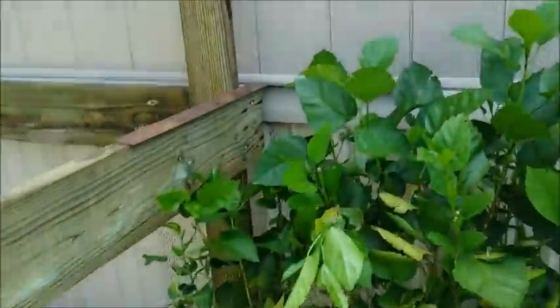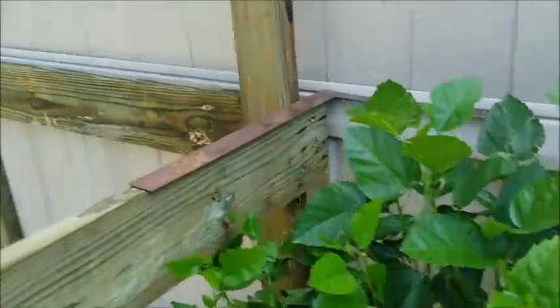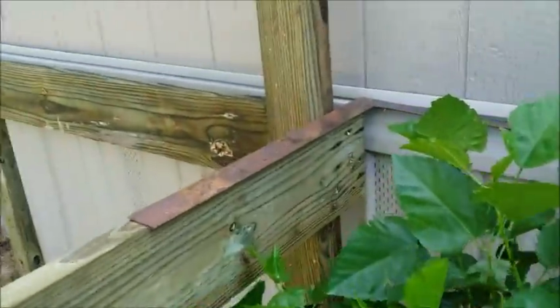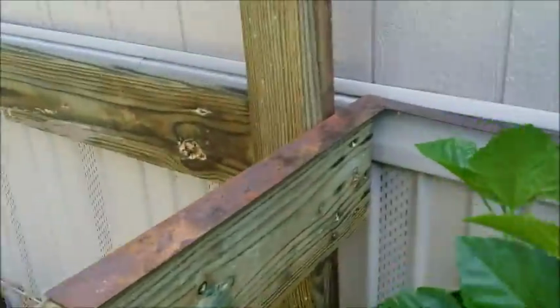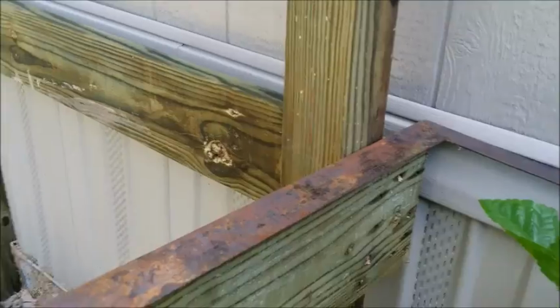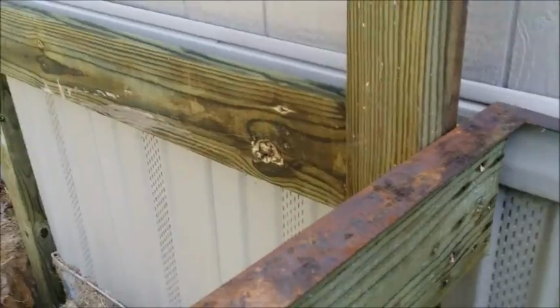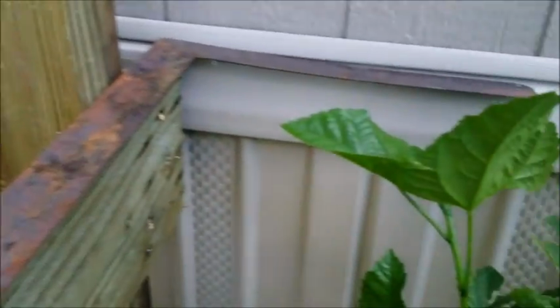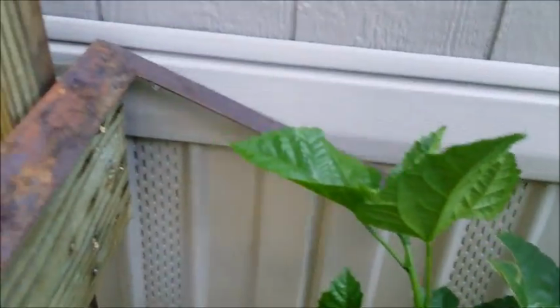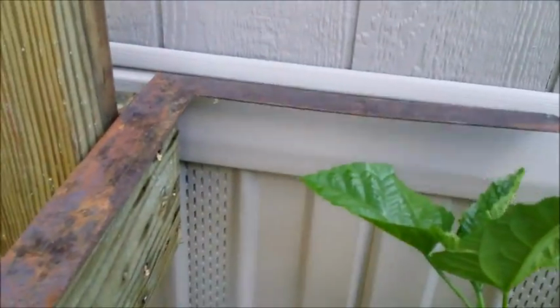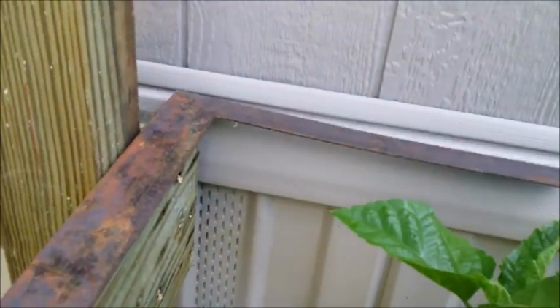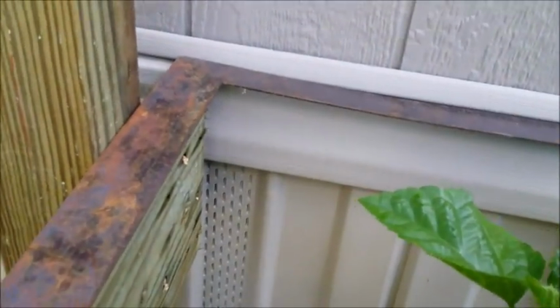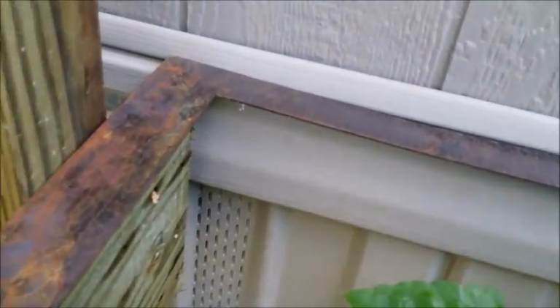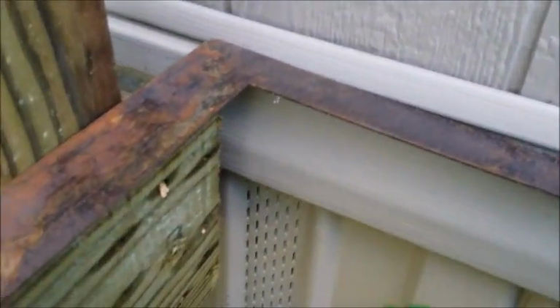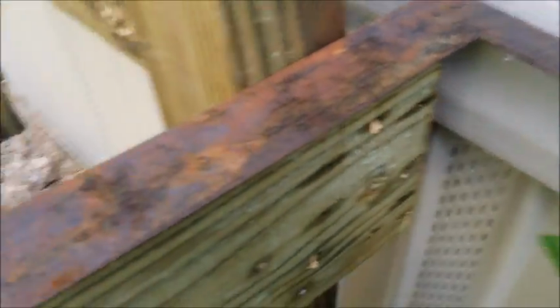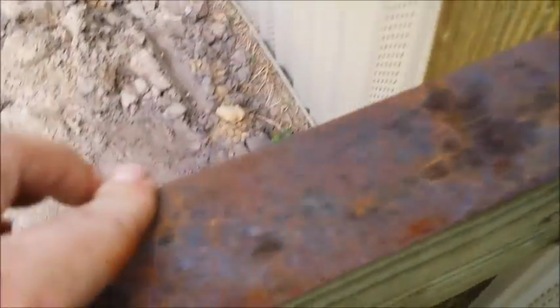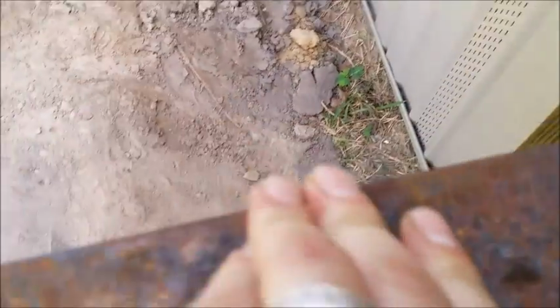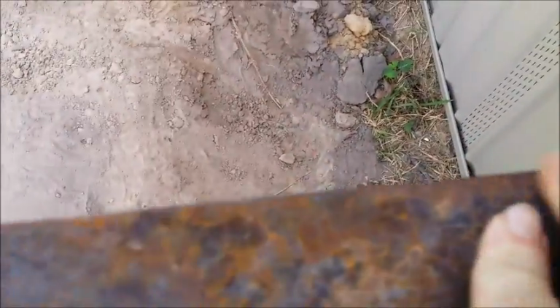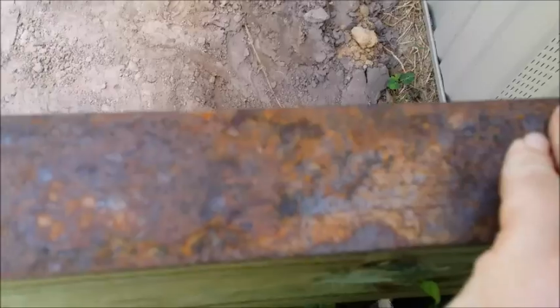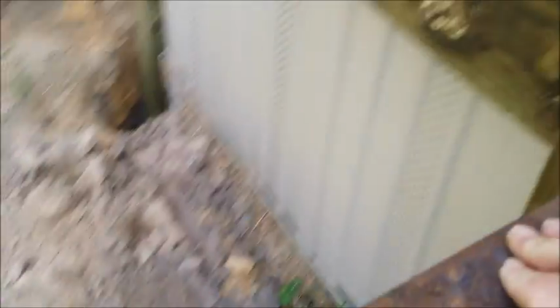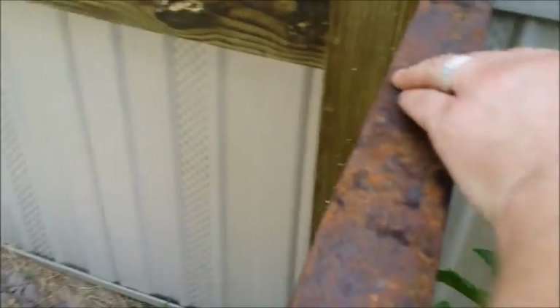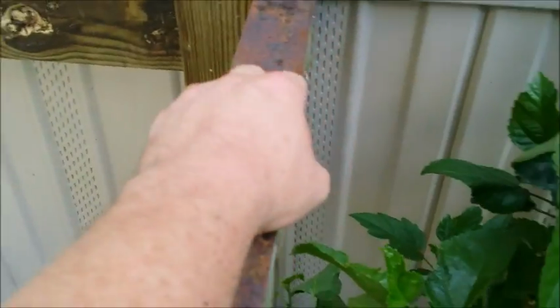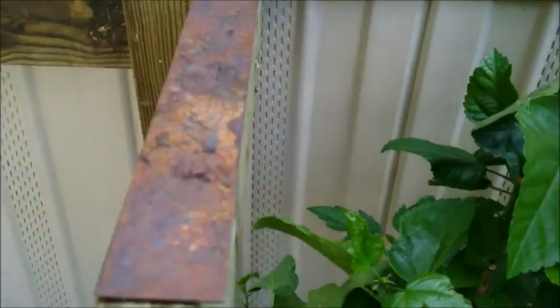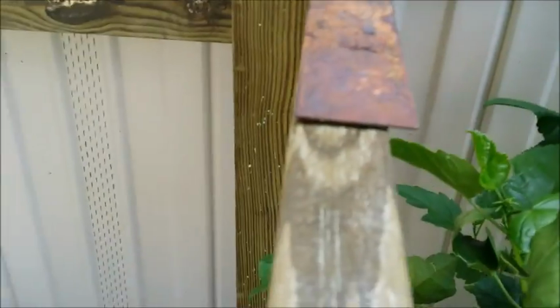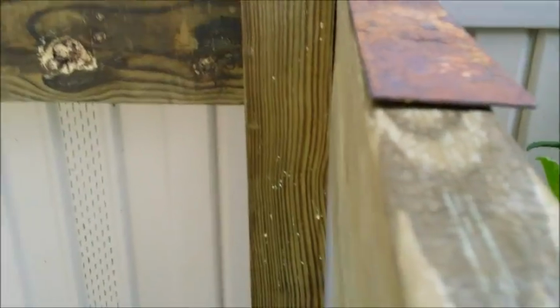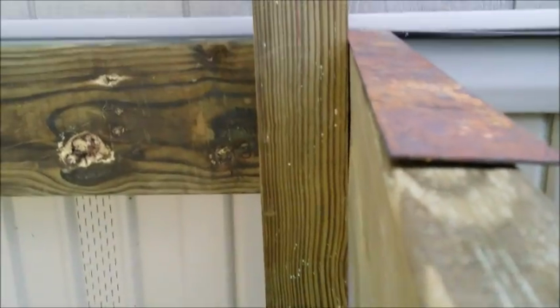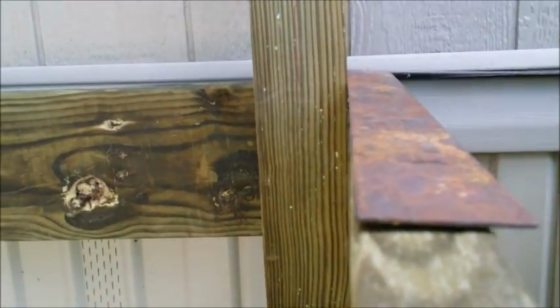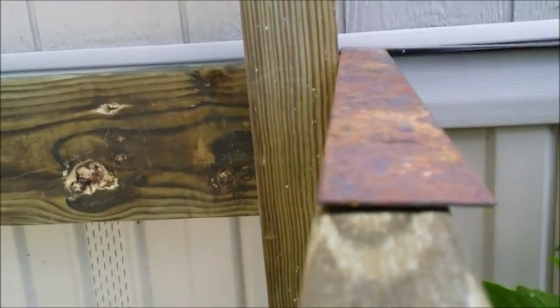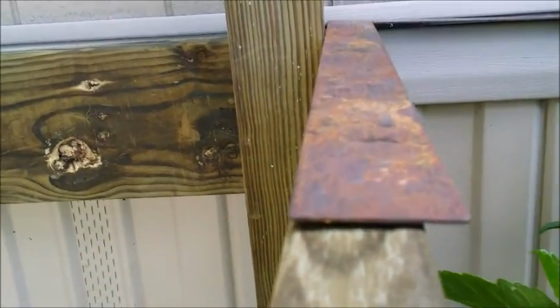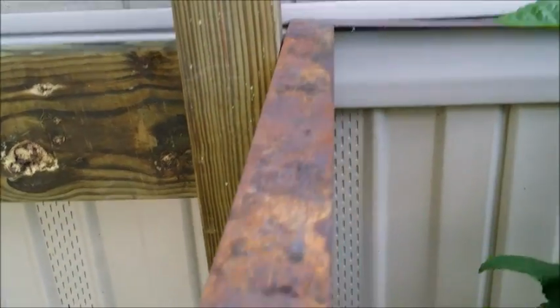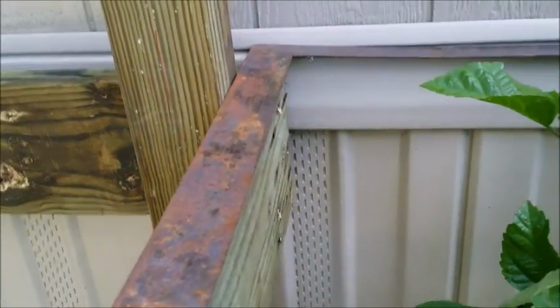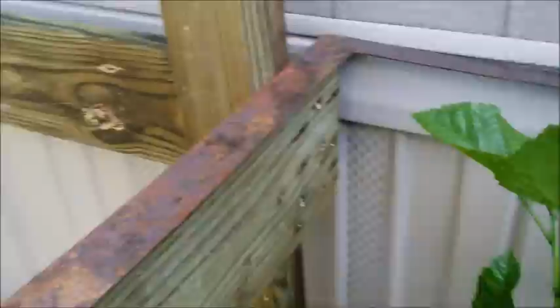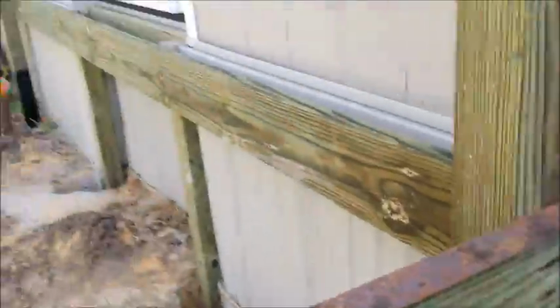To check if the deck is plumb, I'm using this framing square — just putting it up against the house. You can see right here that it's square. We did that on both sides.